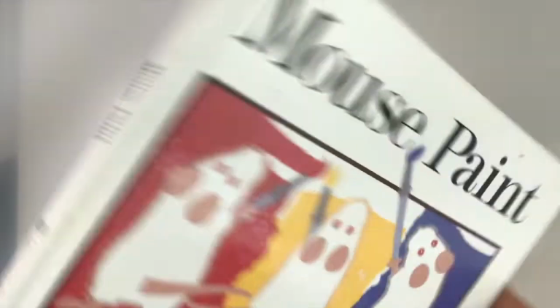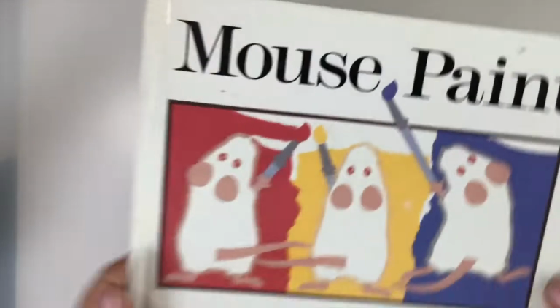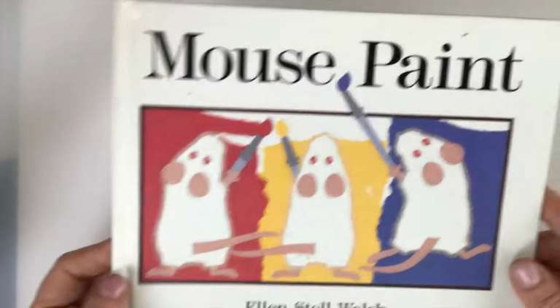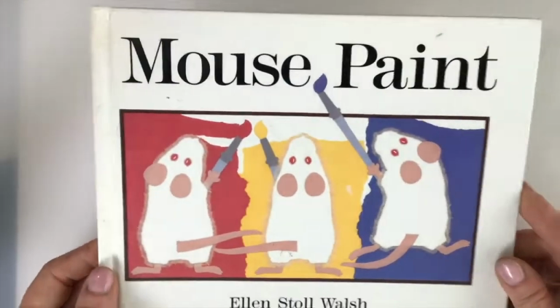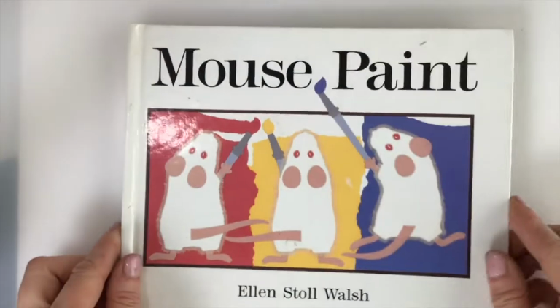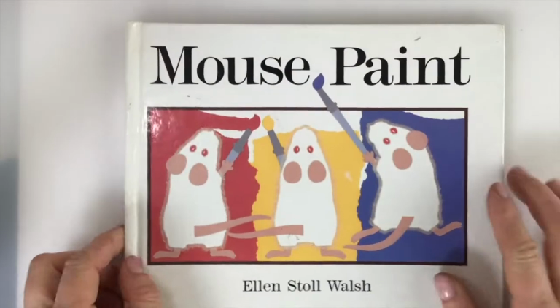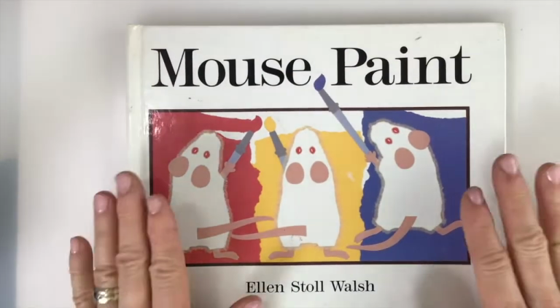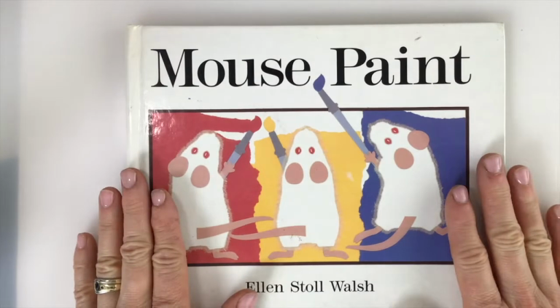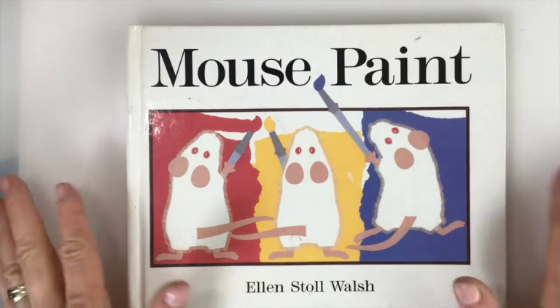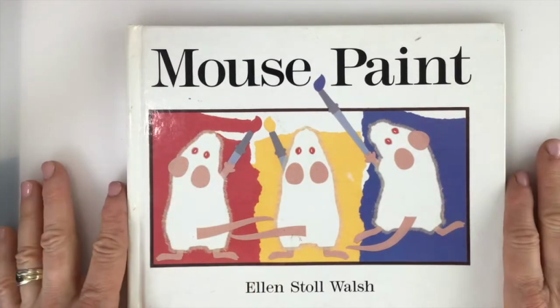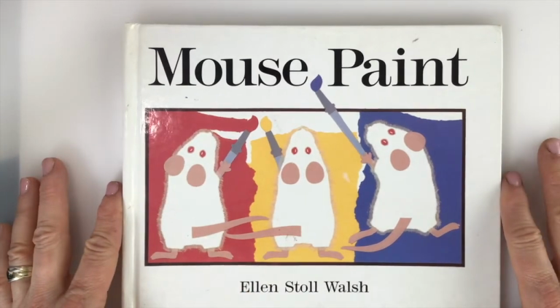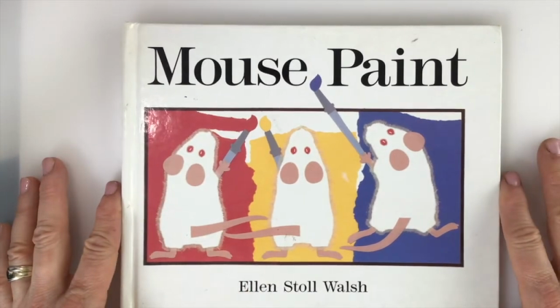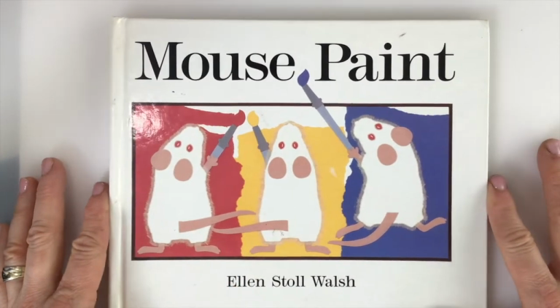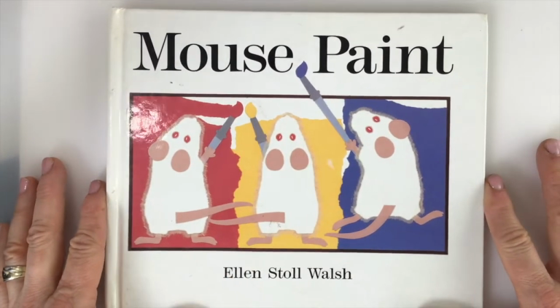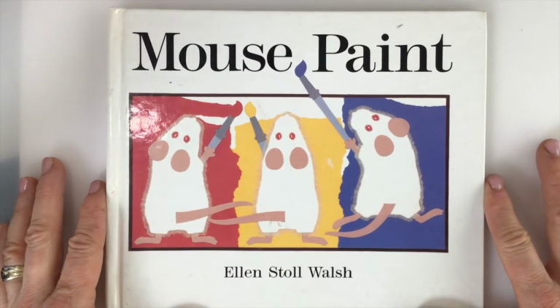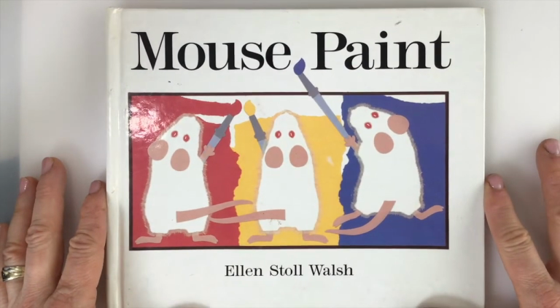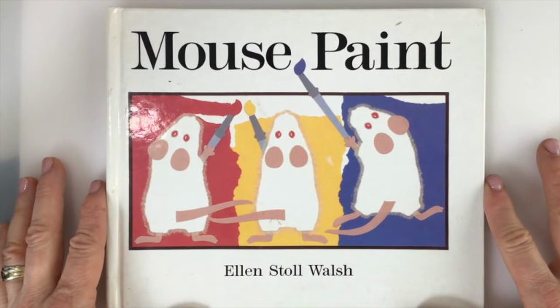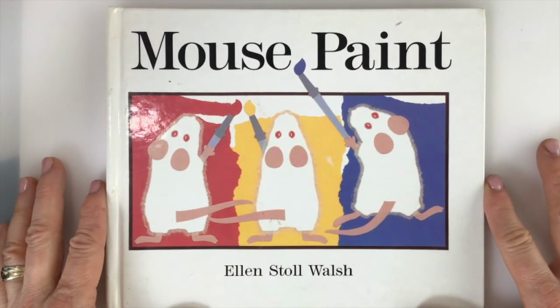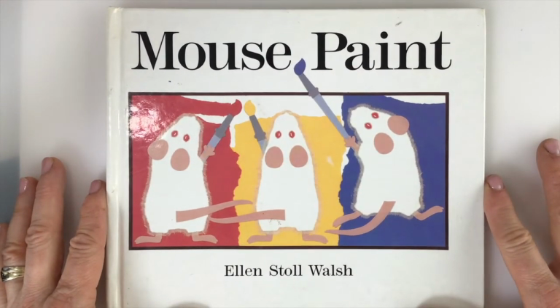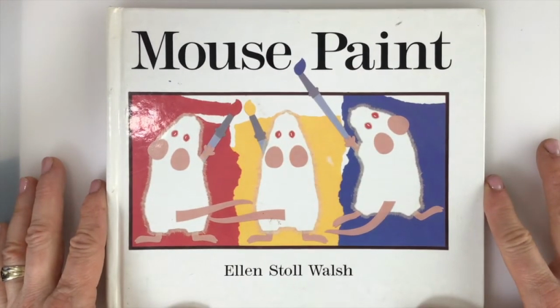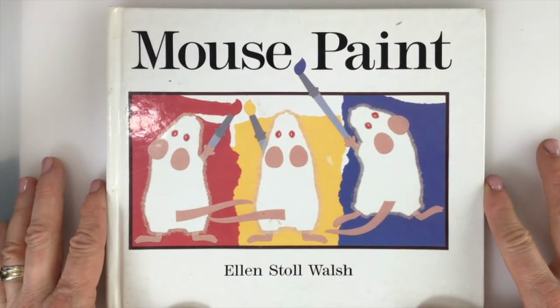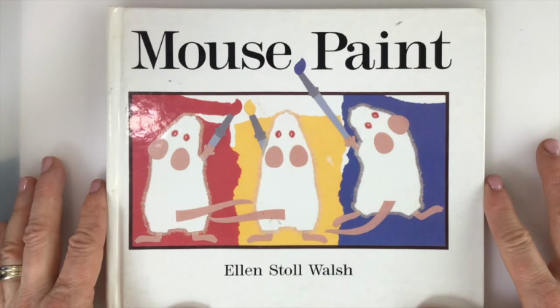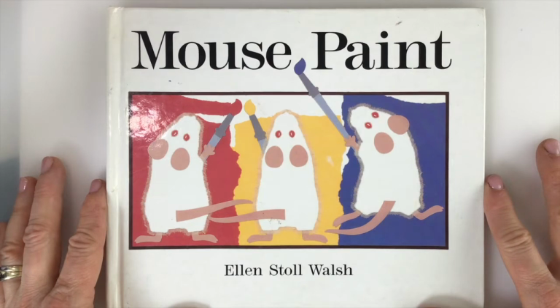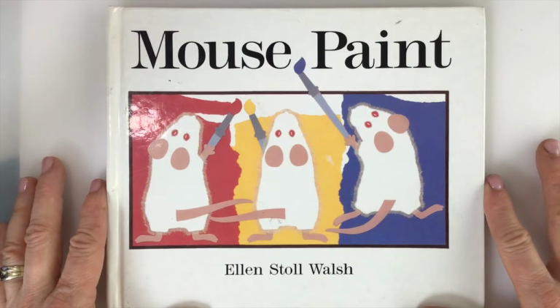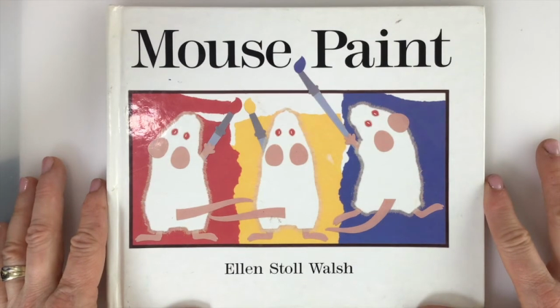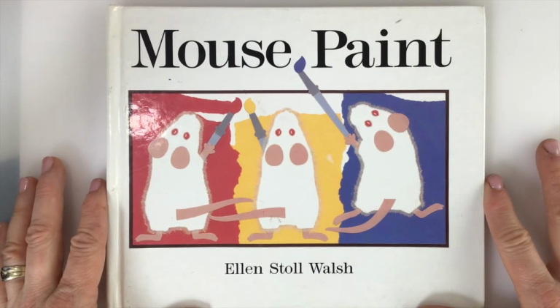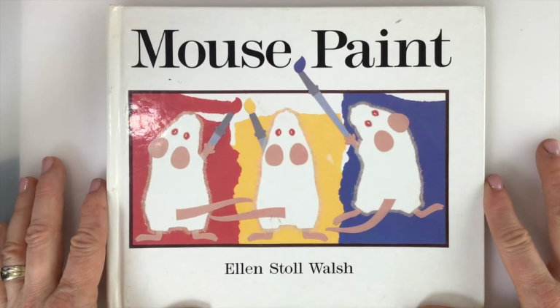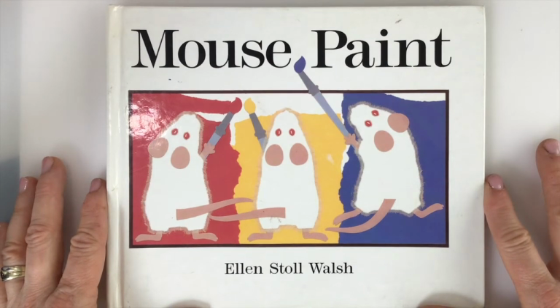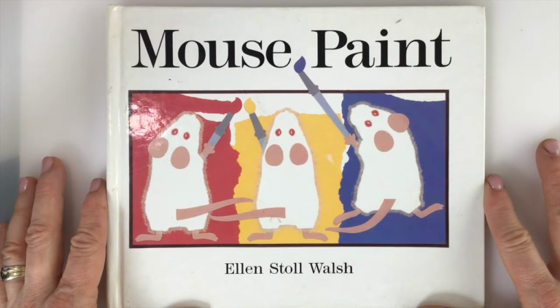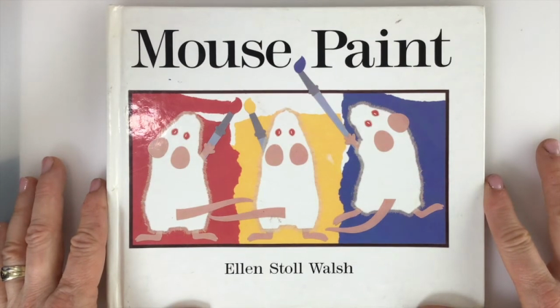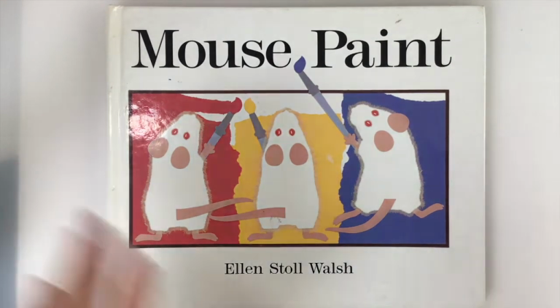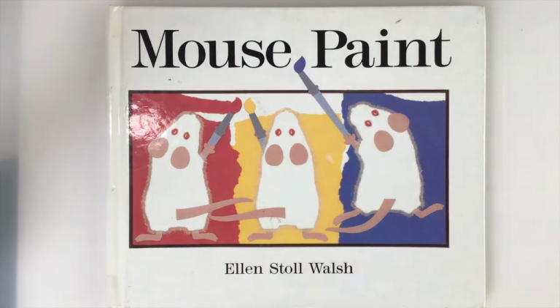Now wasn't that a great book? We're going to use it as the inspiration for a really fun color mixing project using clay. Let's get started by going over the materials in the next video. I'll see you shortly.